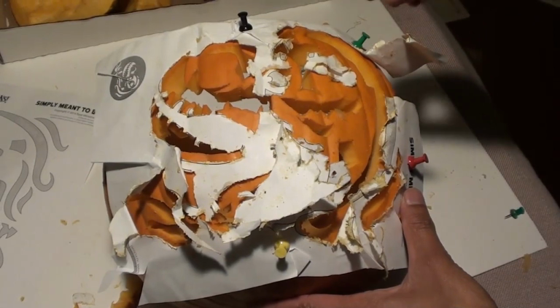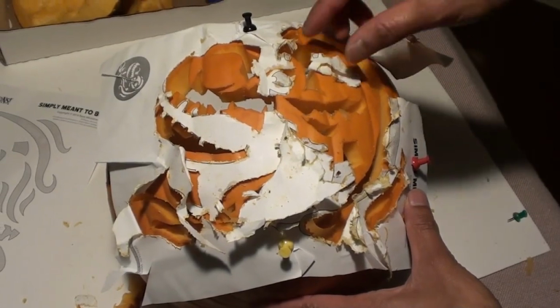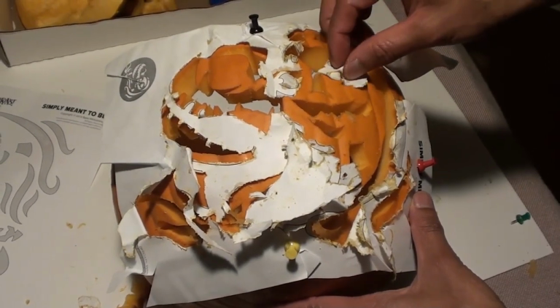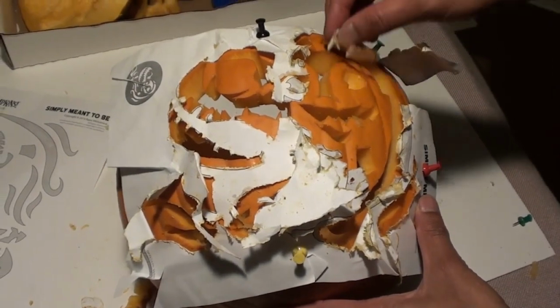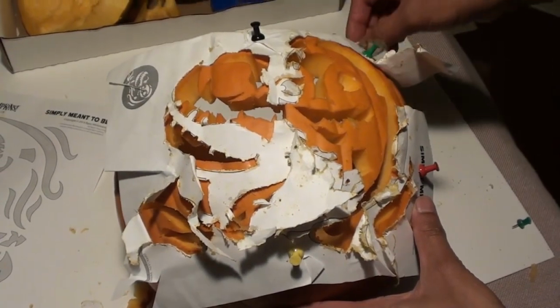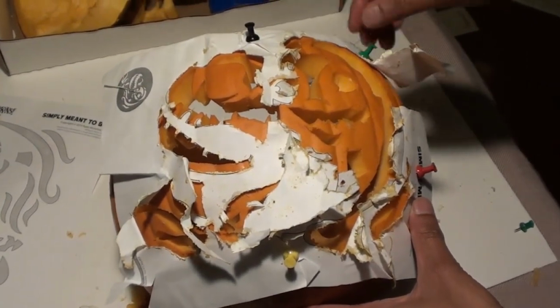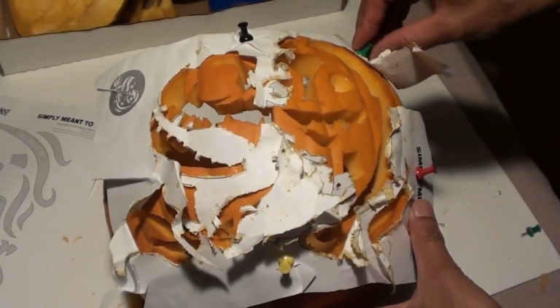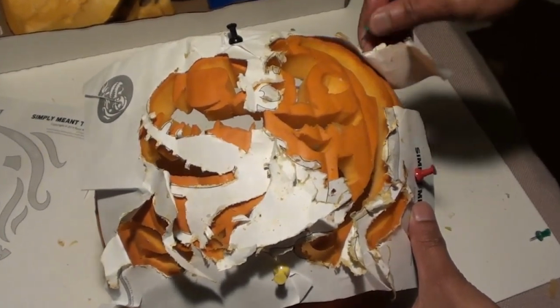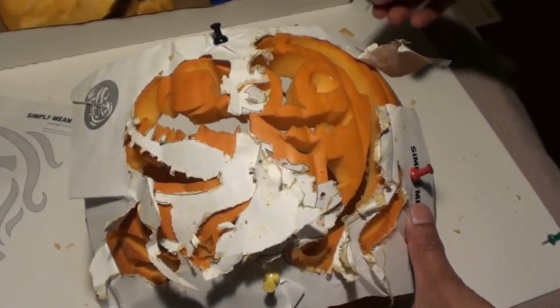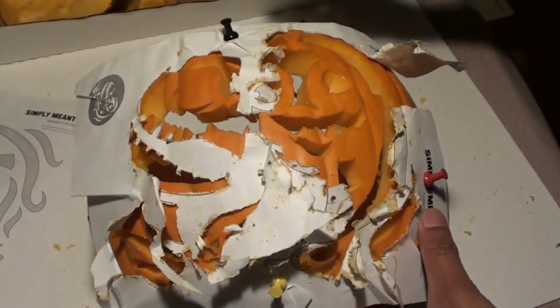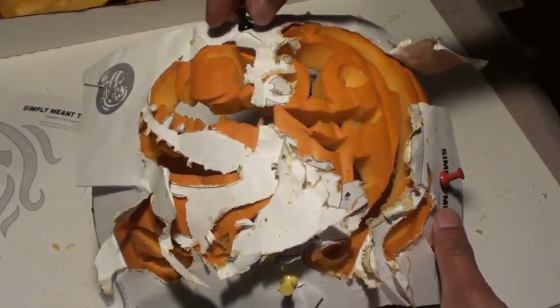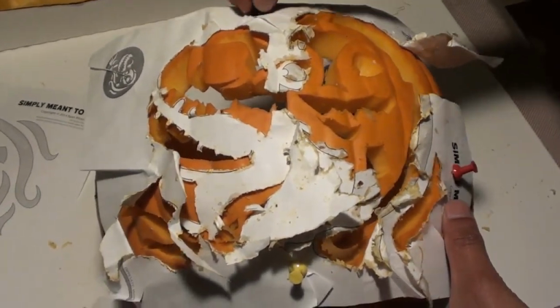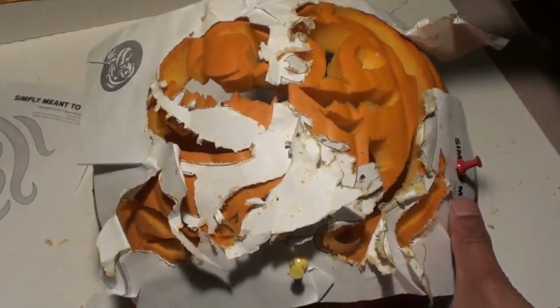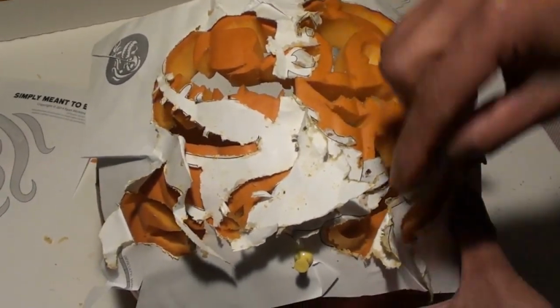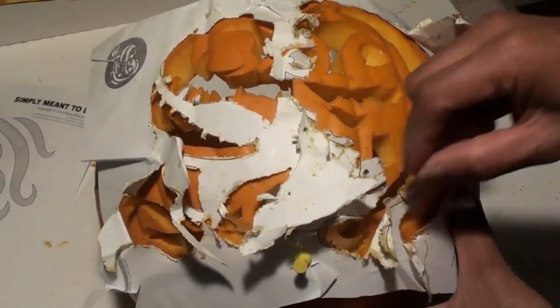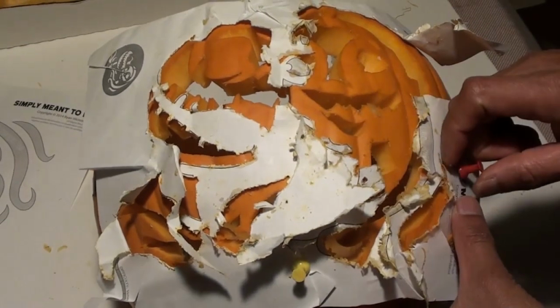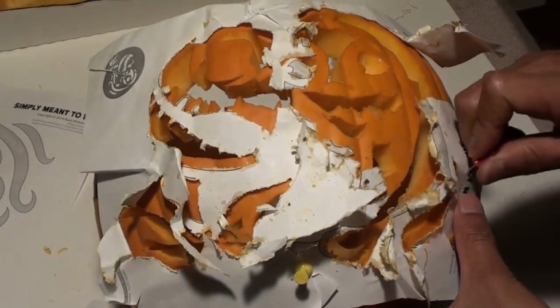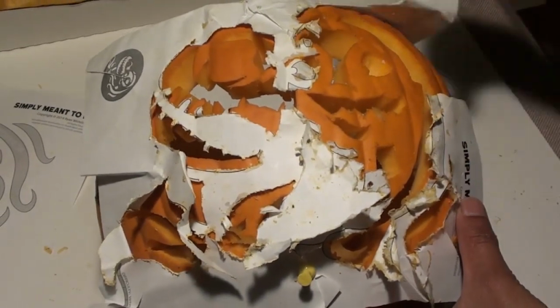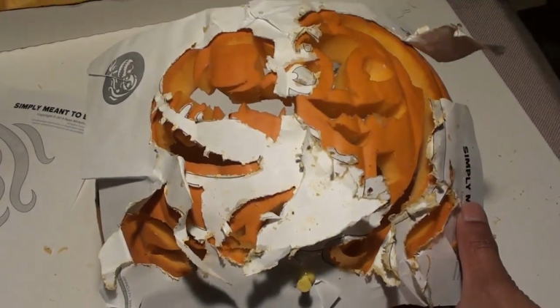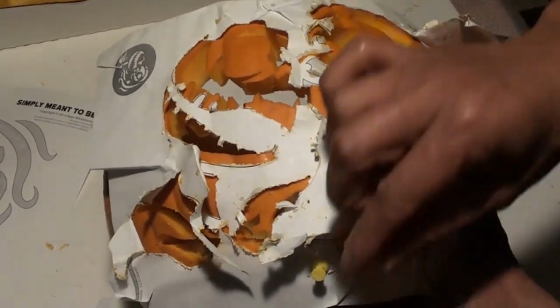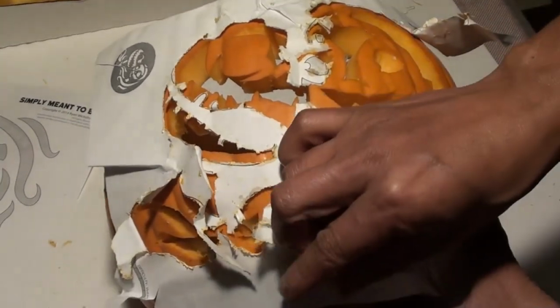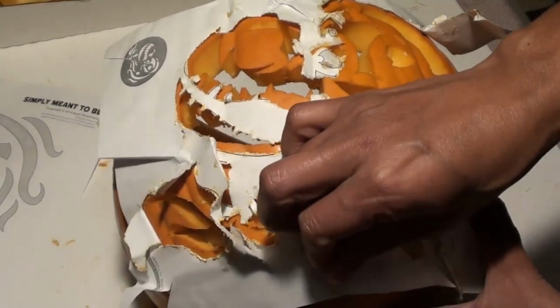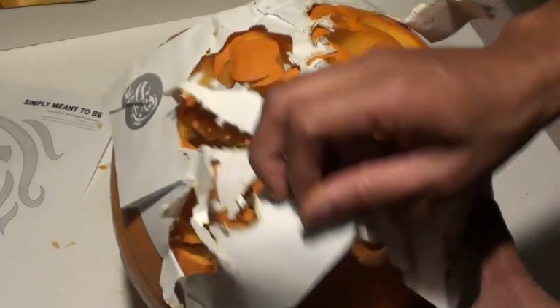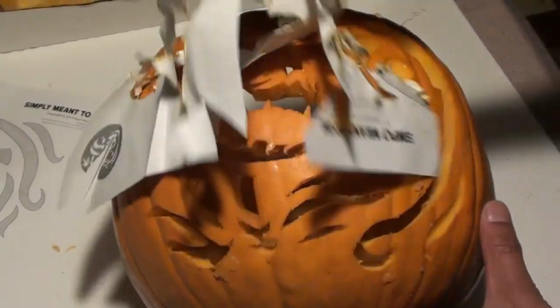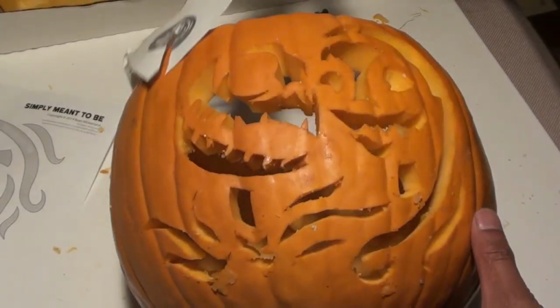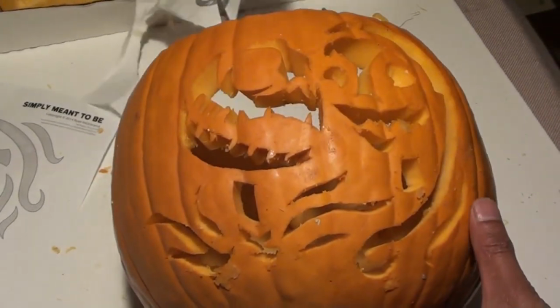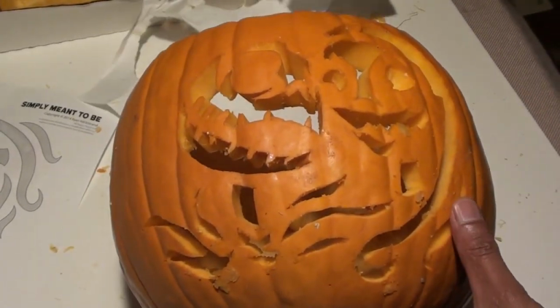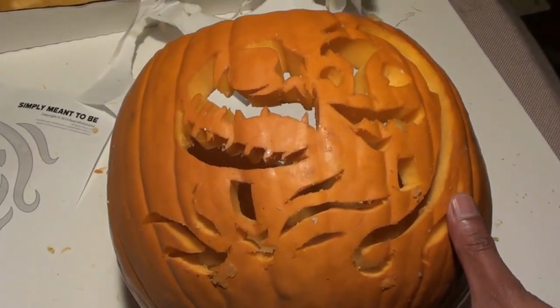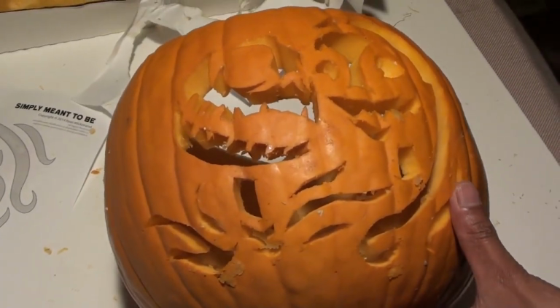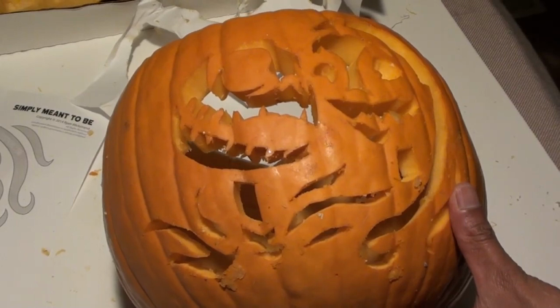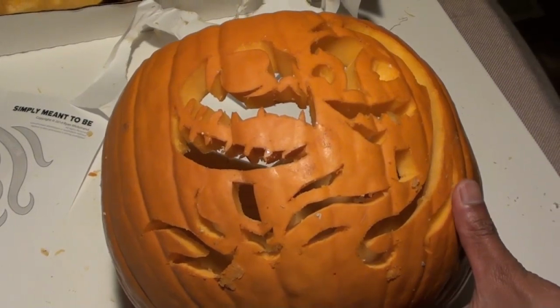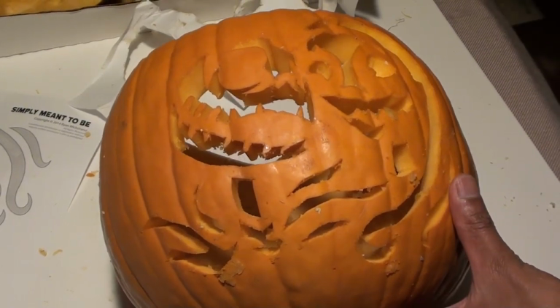At the end you should have something that looks like this. Remove the pins and pieces of paper from the pumpkin. Once this is done, place a candle inside your pumpkin and turn off all the lights.